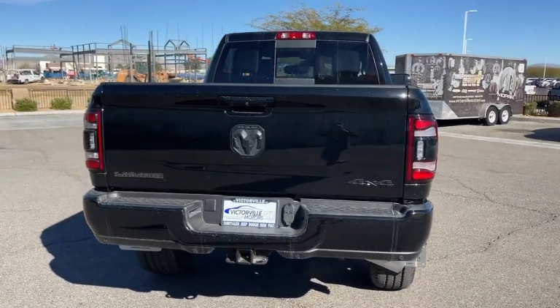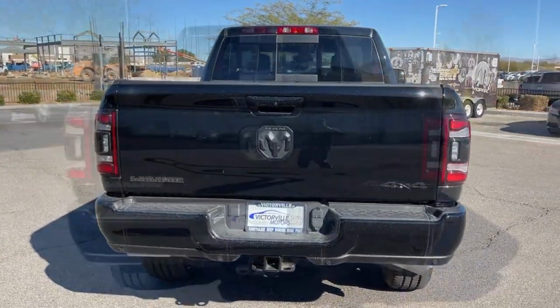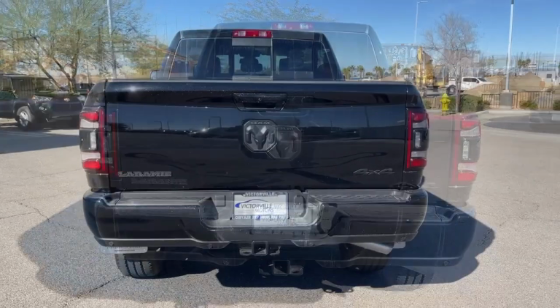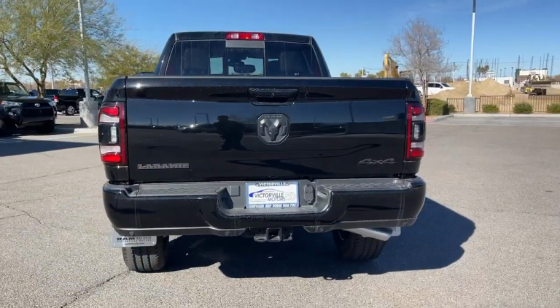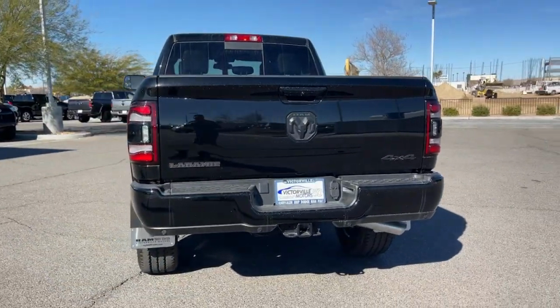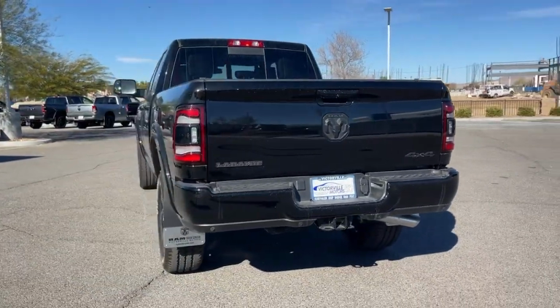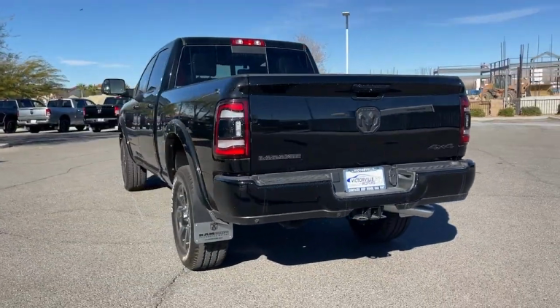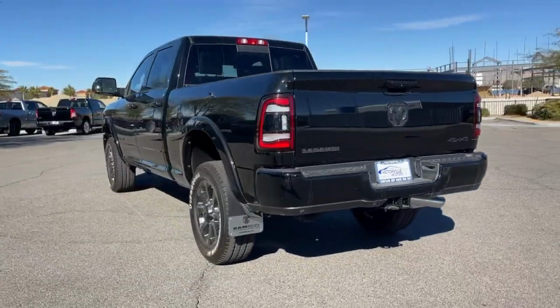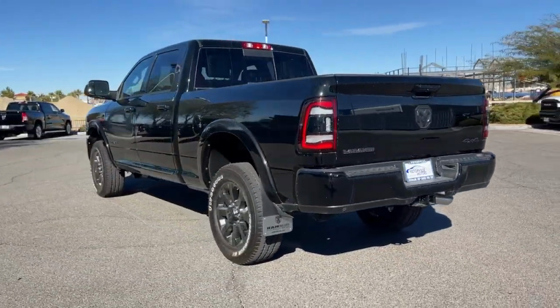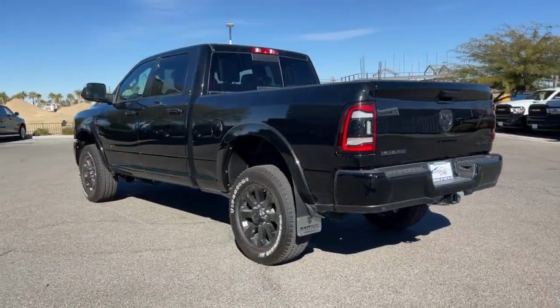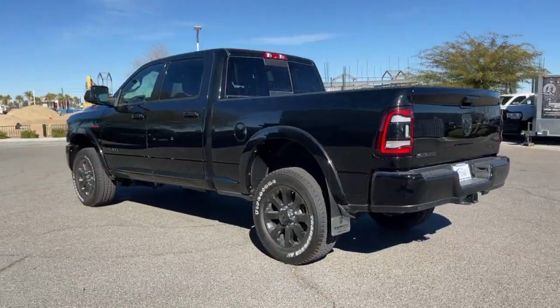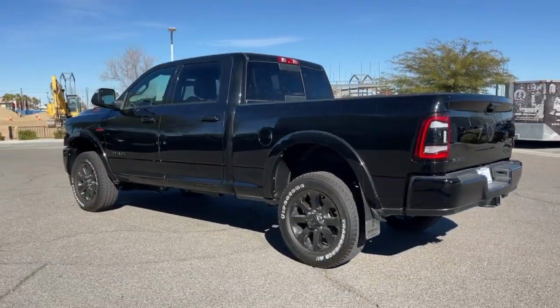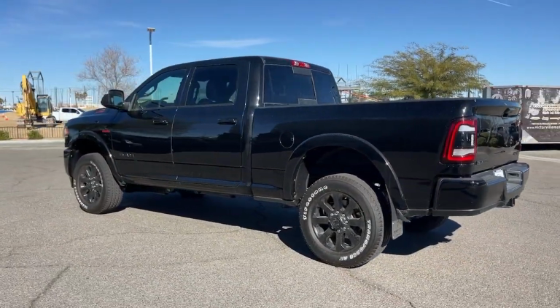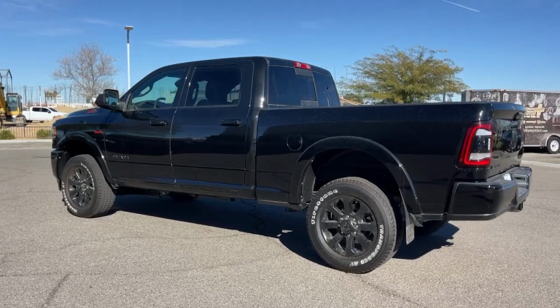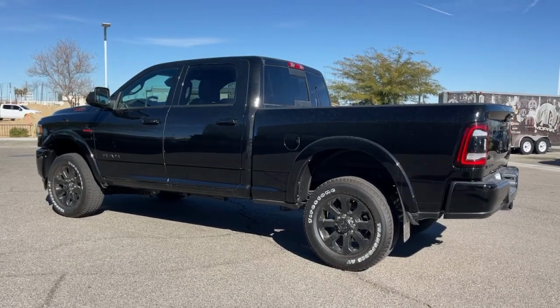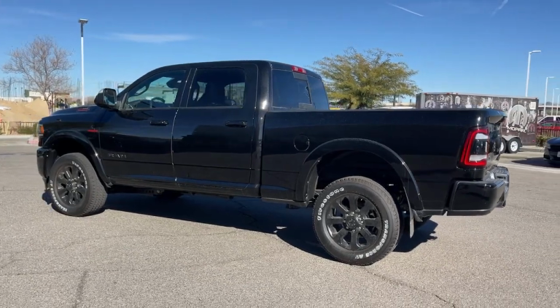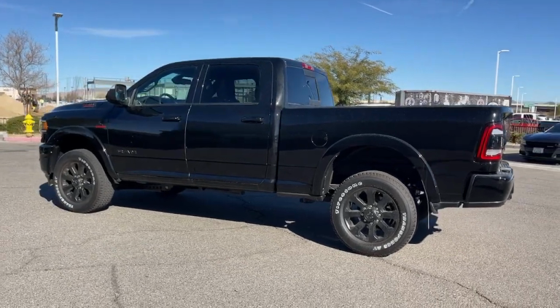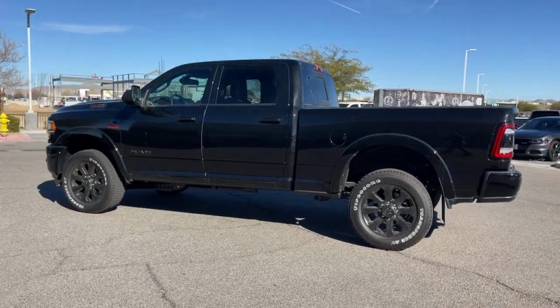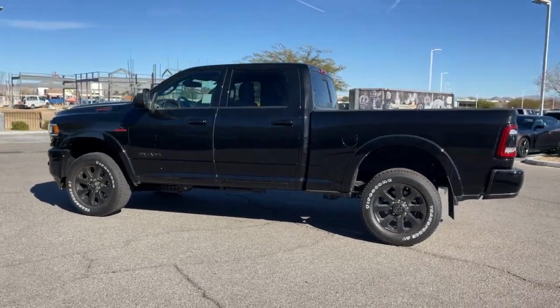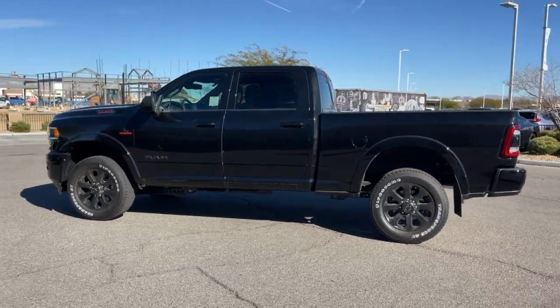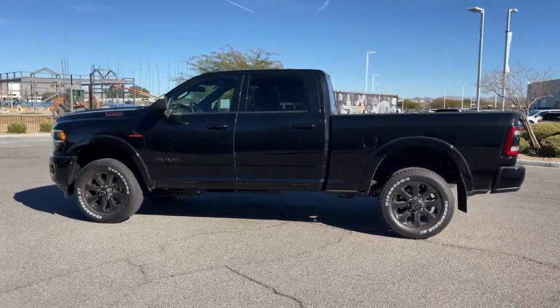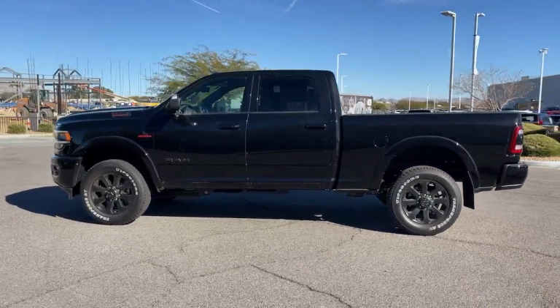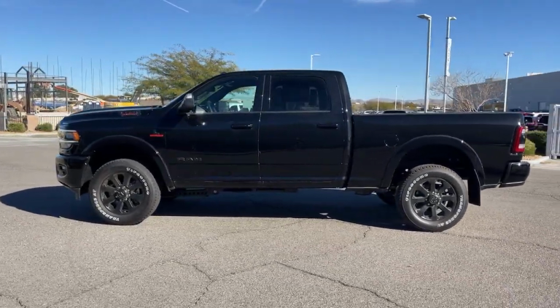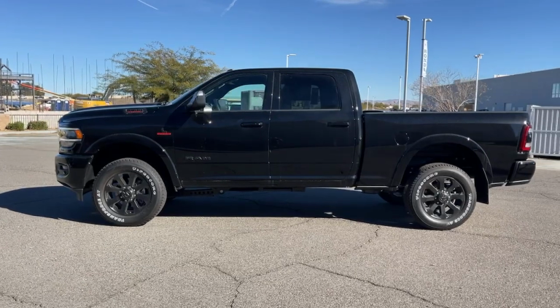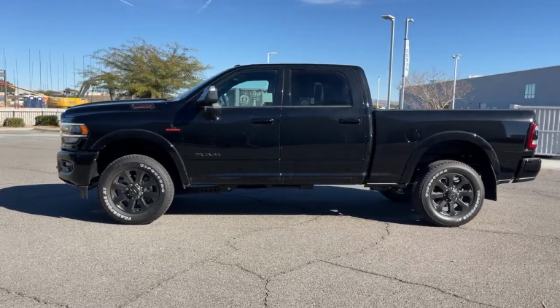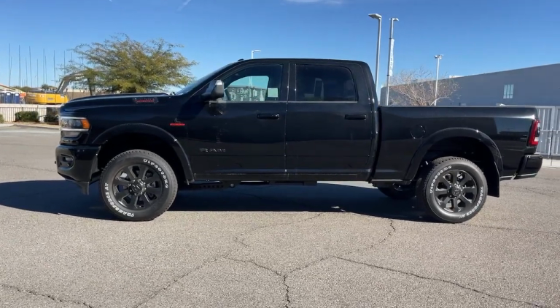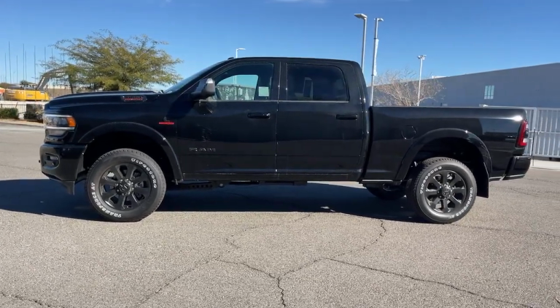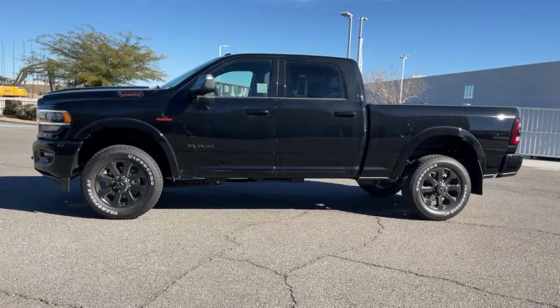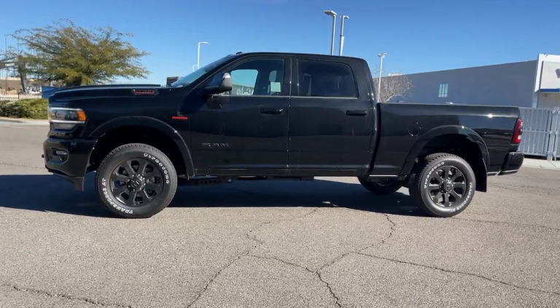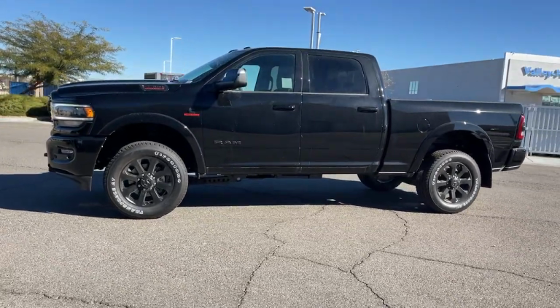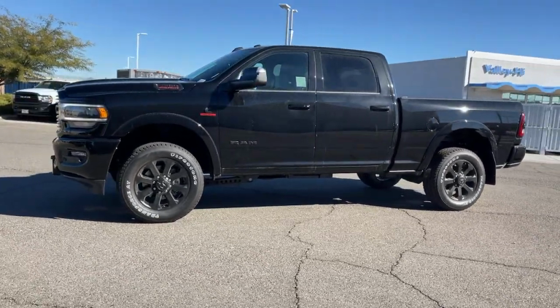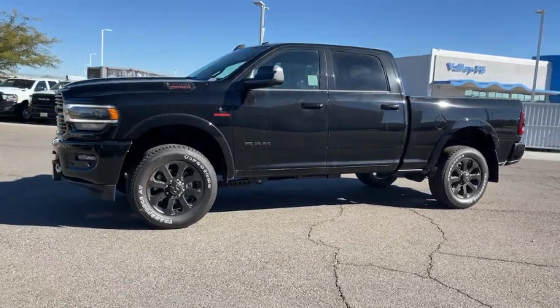These are just some of the great options this vehicle comes with: keyless entry, navigation system, keyless start, premium sound system, heated mirrors, bed liner, backup camera, heated rear seat, power passenger seat, fog lamps.